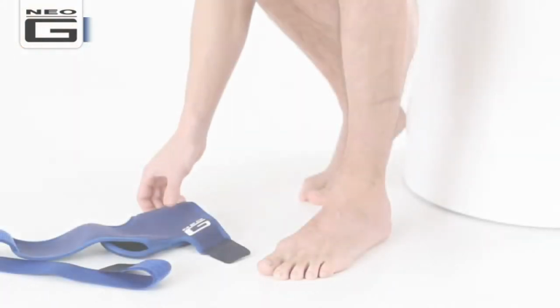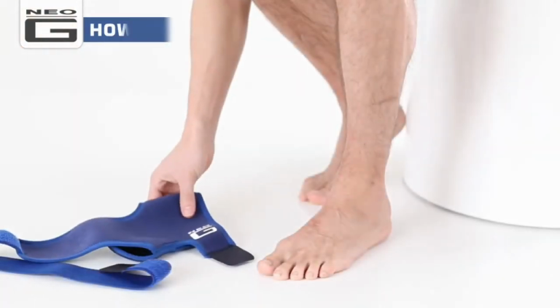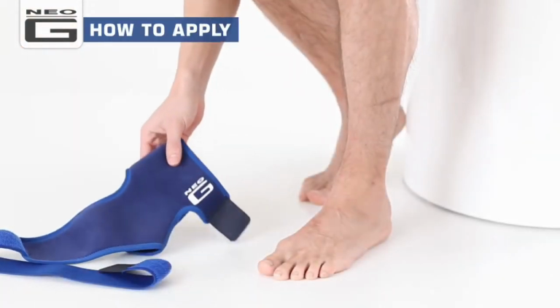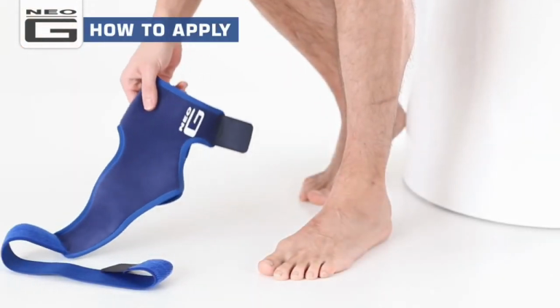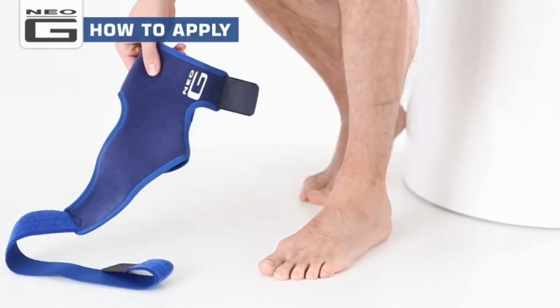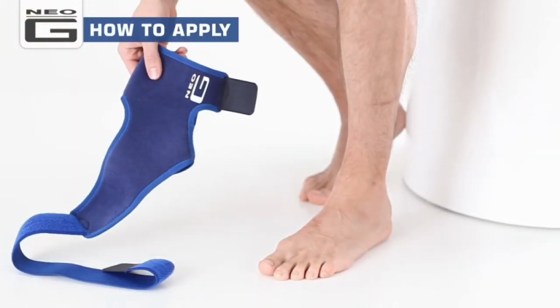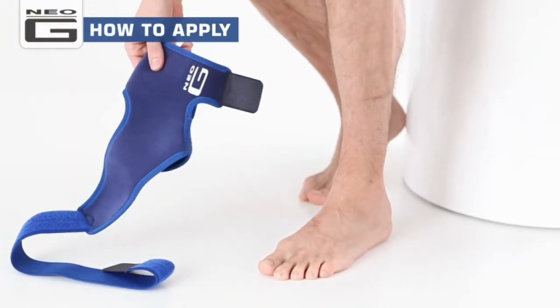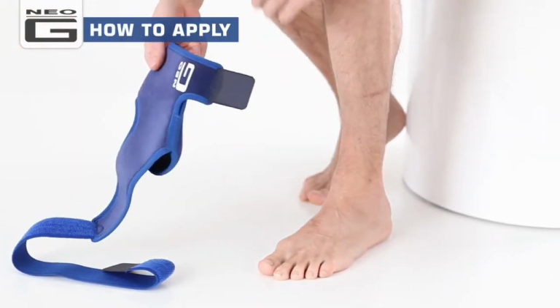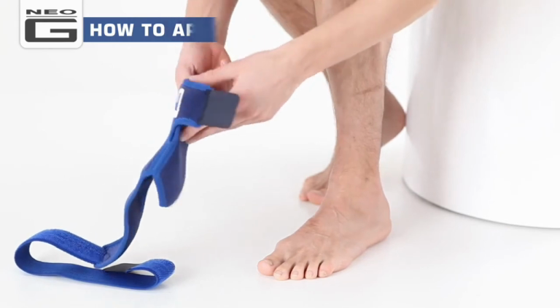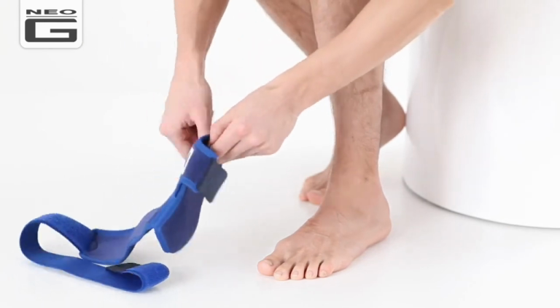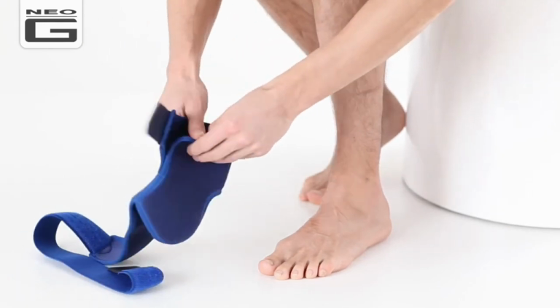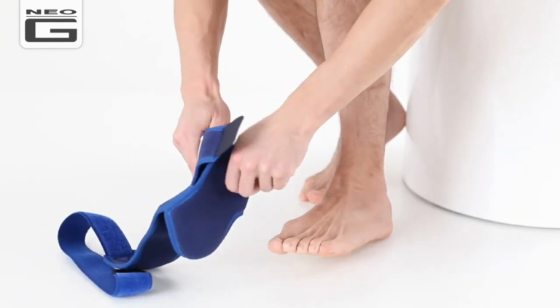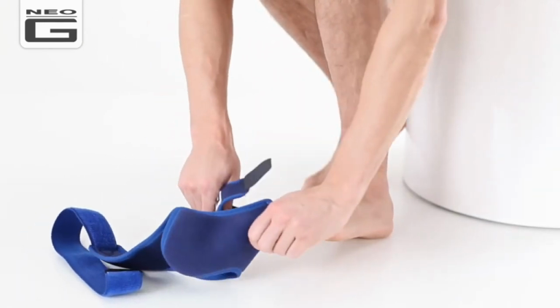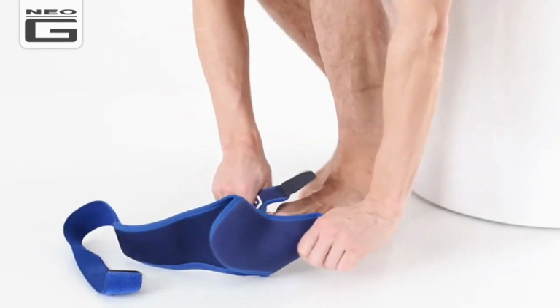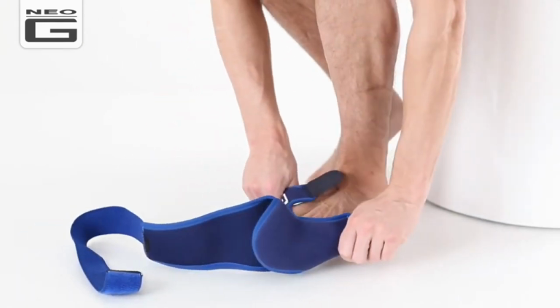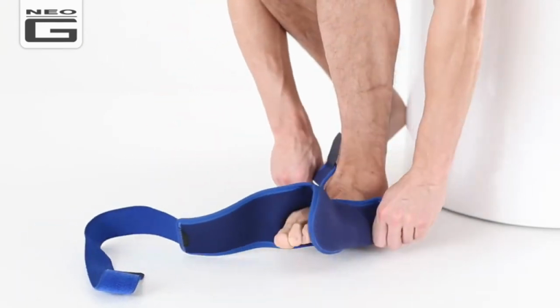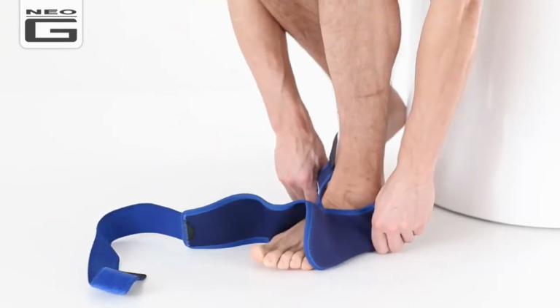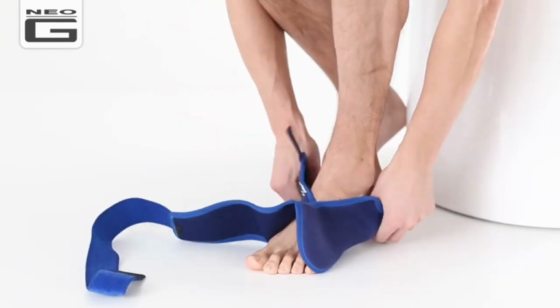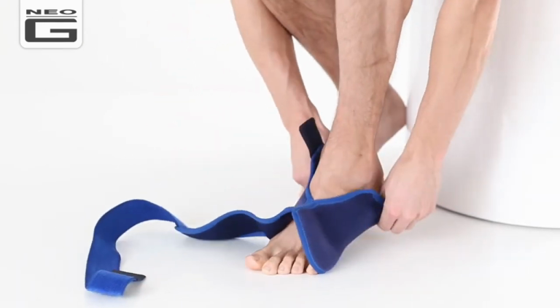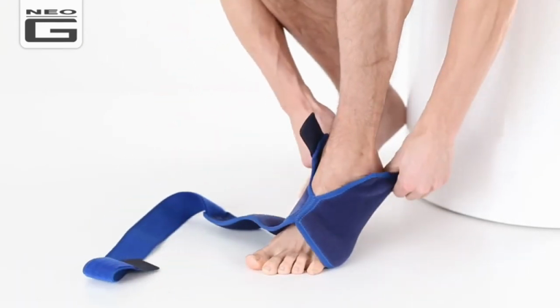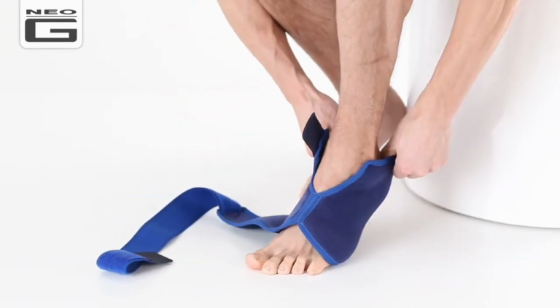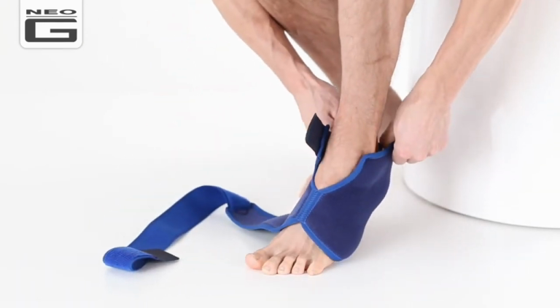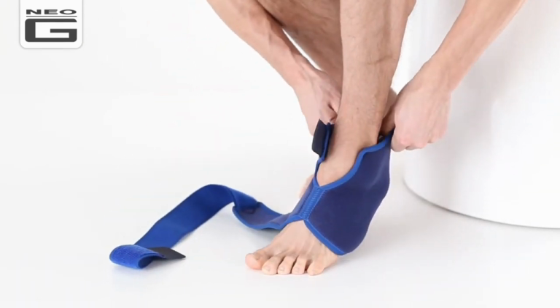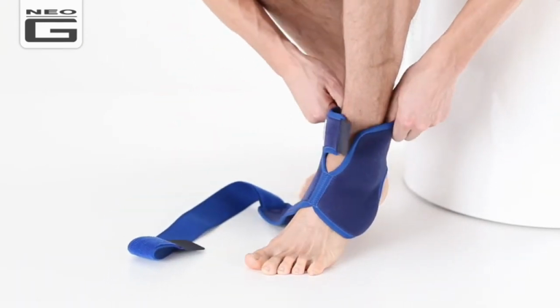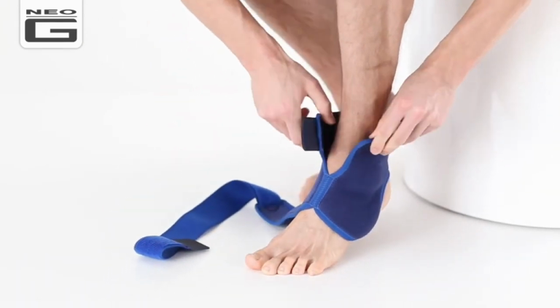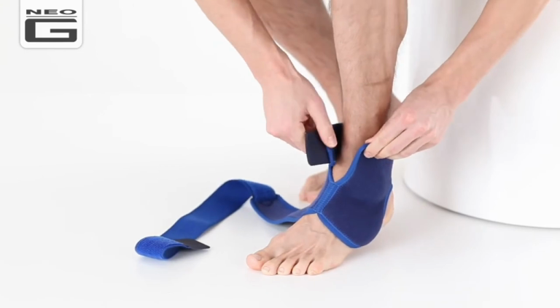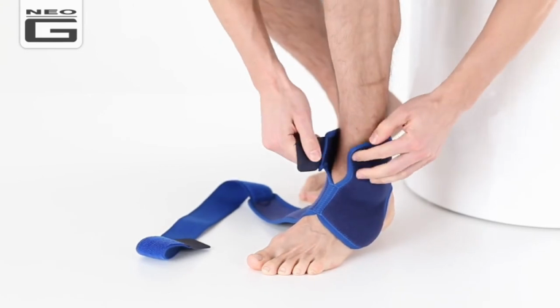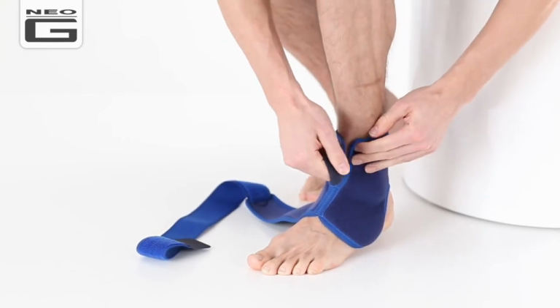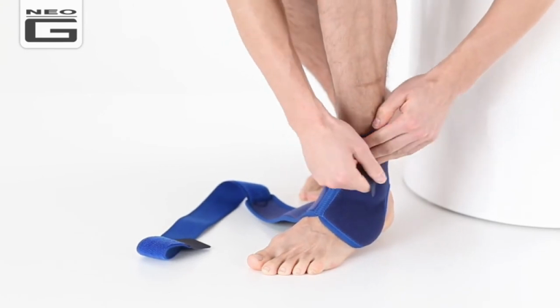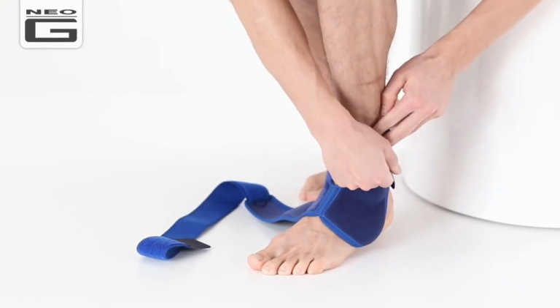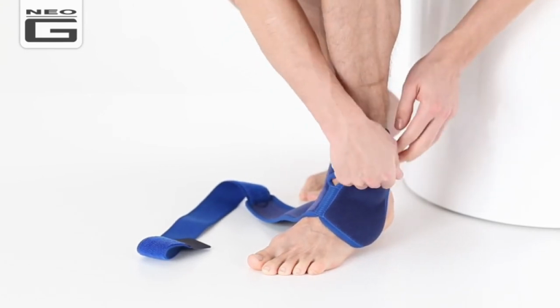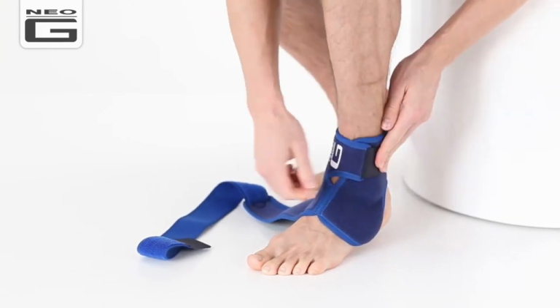Slip your toes and the ball of your foot through the opening, ensuring the Neo-G logo is on your ankle. Wrap the upper strap around your ankle and secure the fastener.